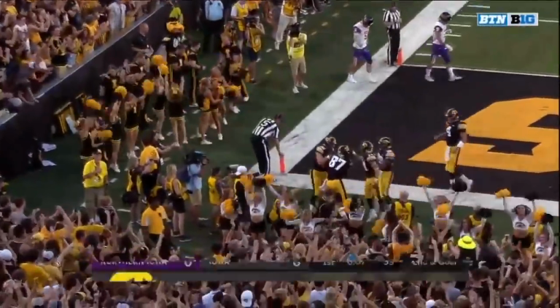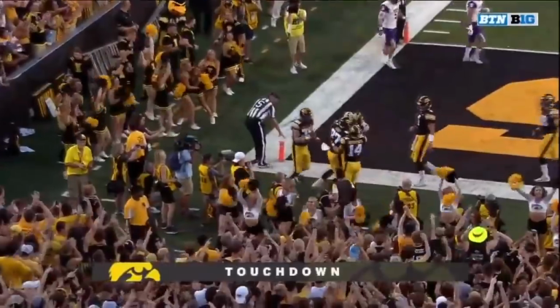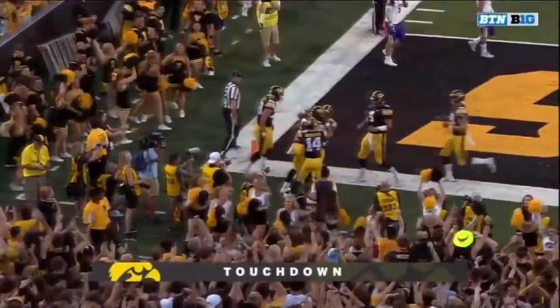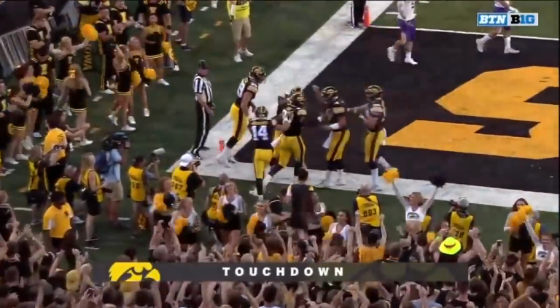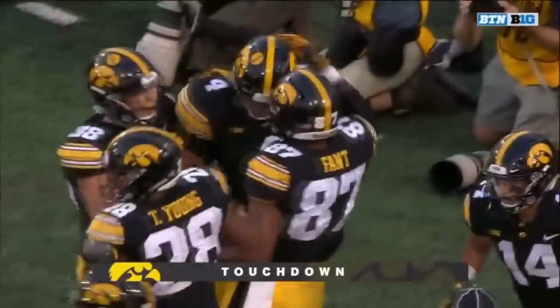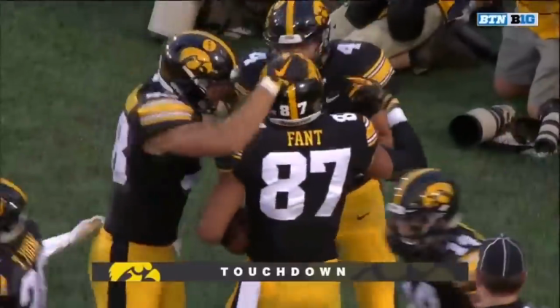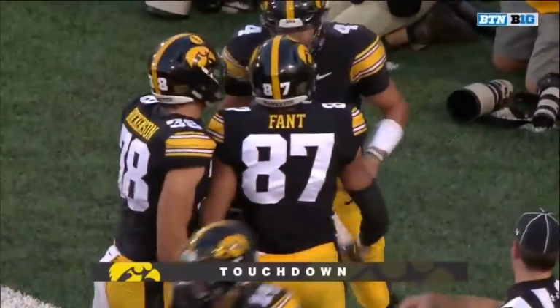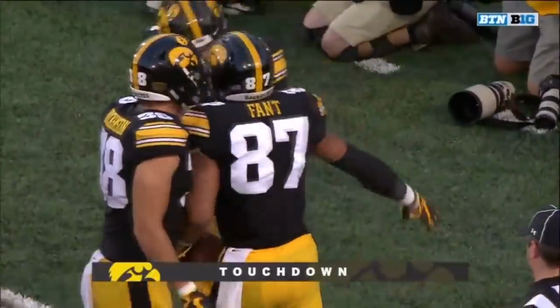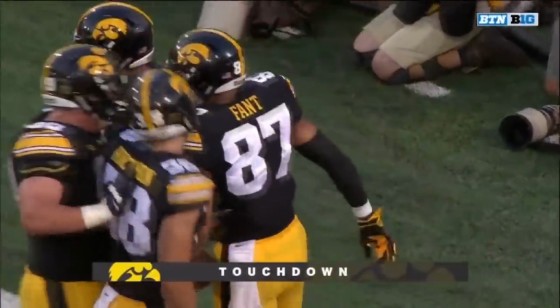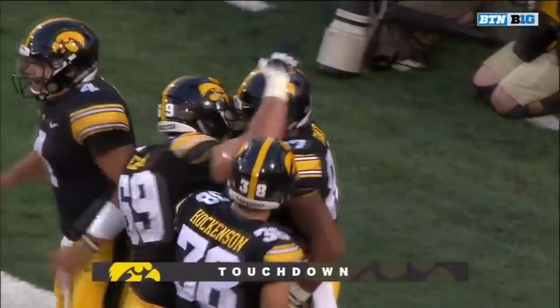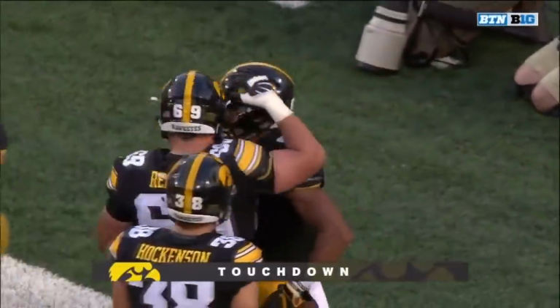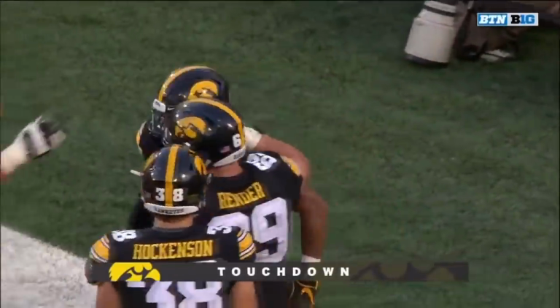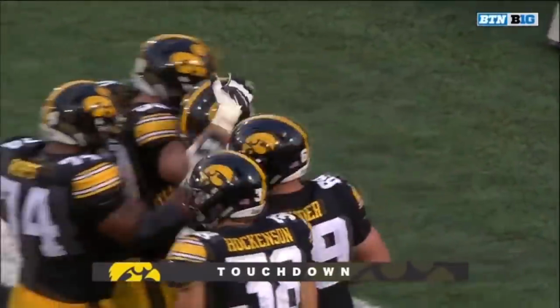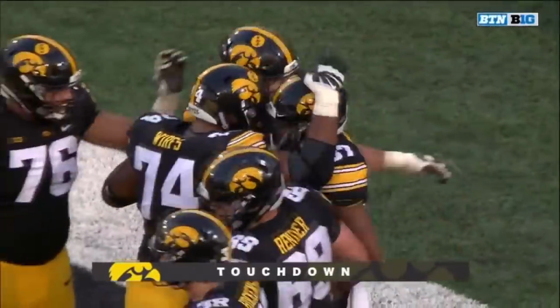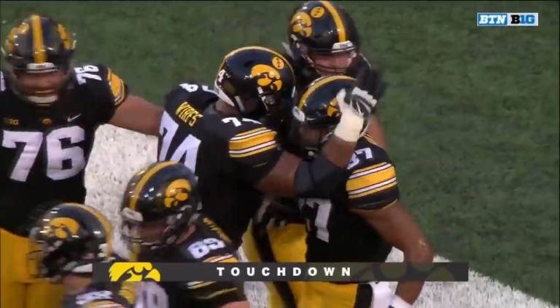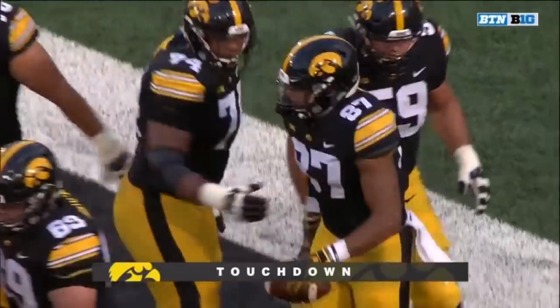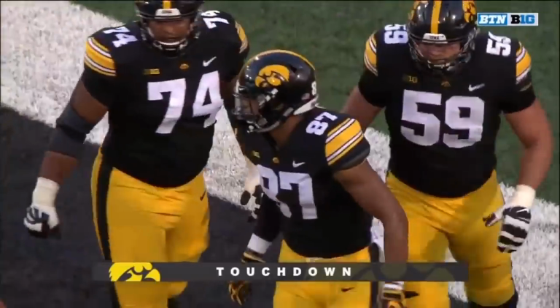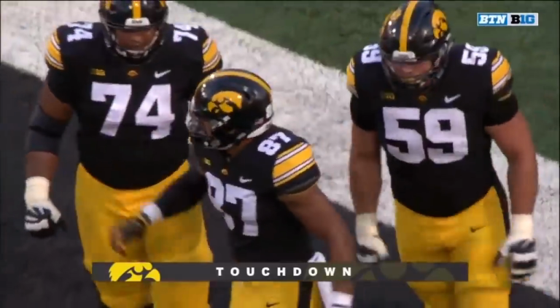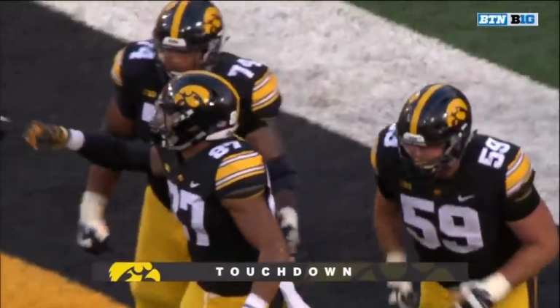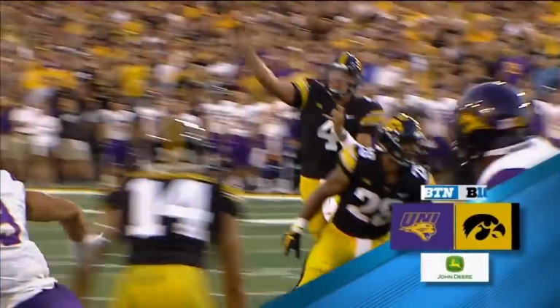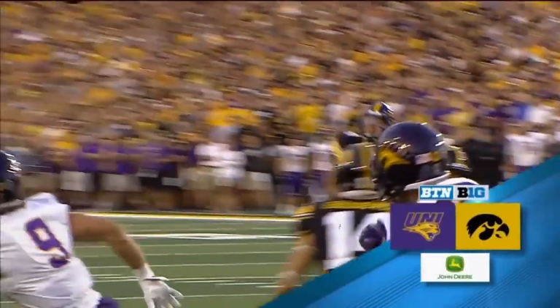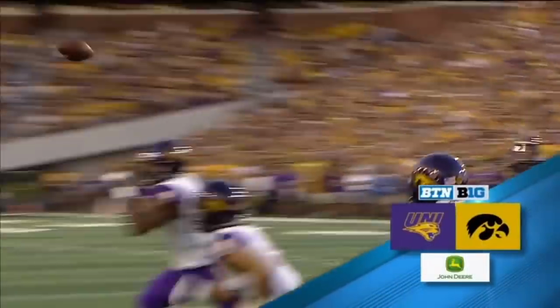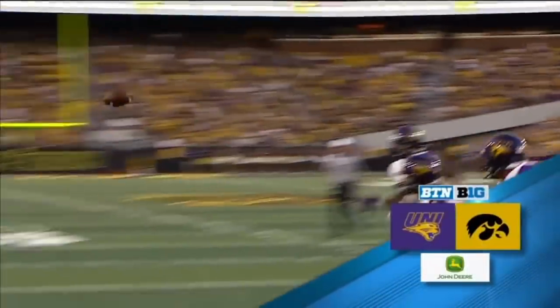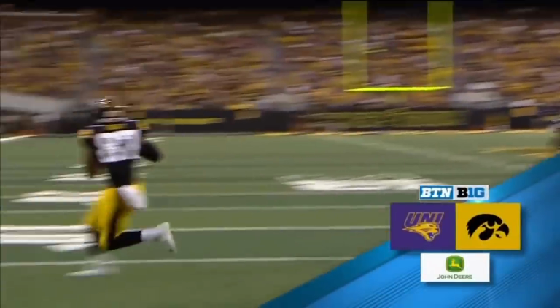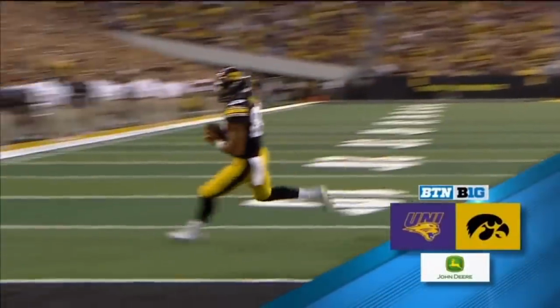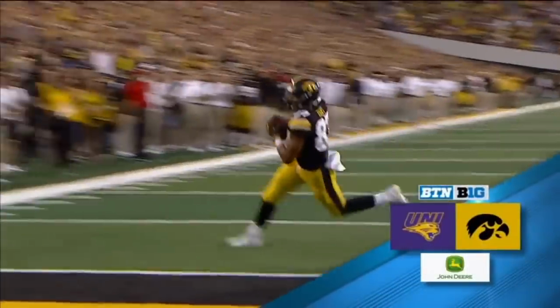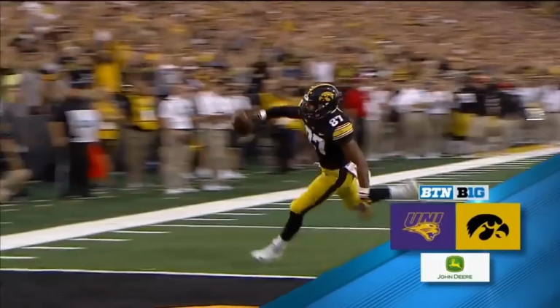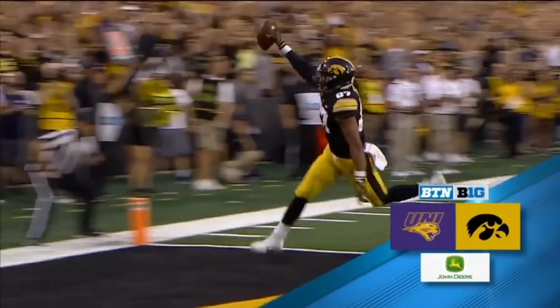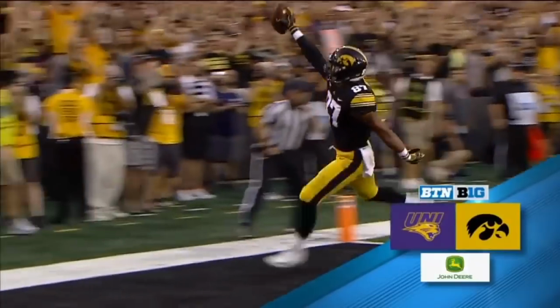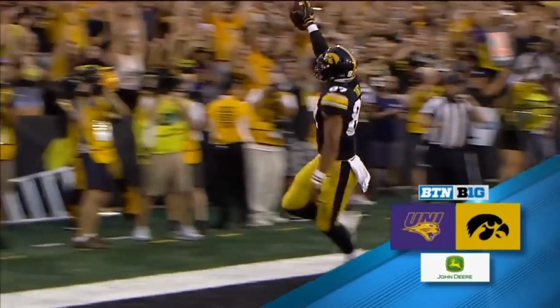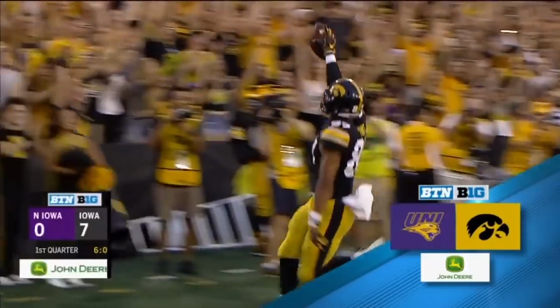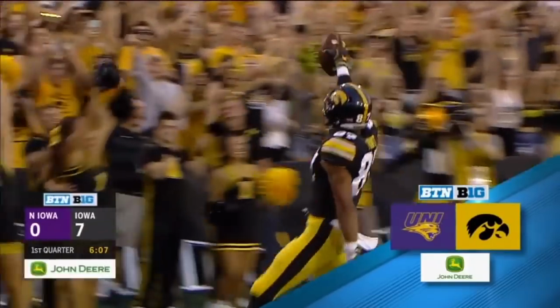That is a record-setting touchdown catch for Noah Fant, his 14th as a Hawkeye. It's 7-0 Hawkeyes in the first quarter with an in-state rival in town.